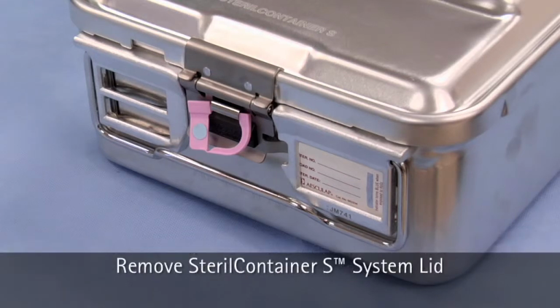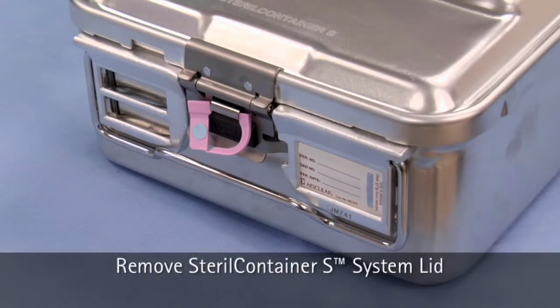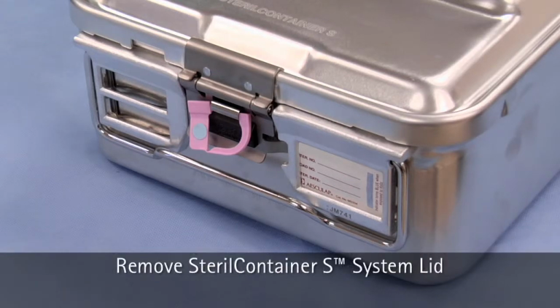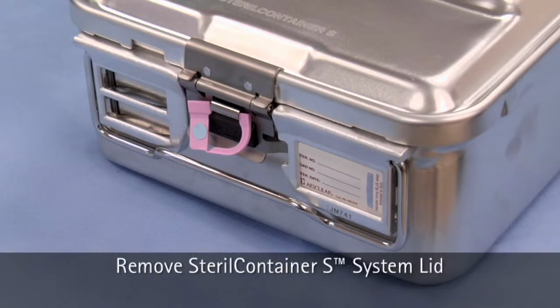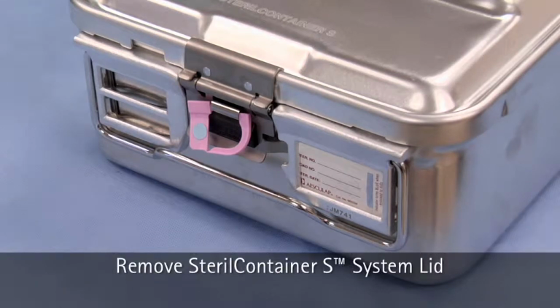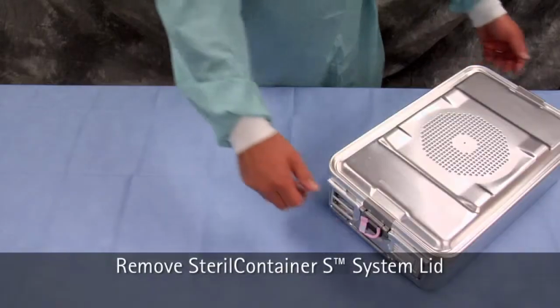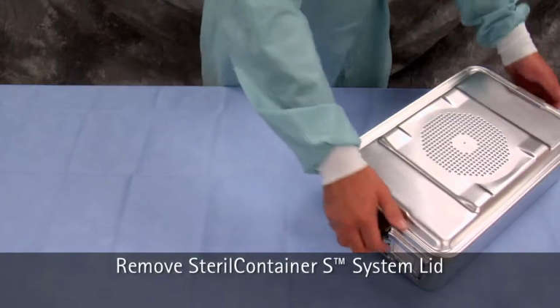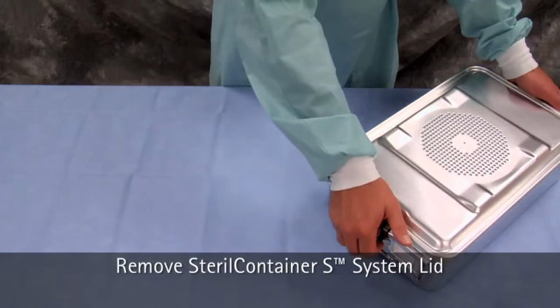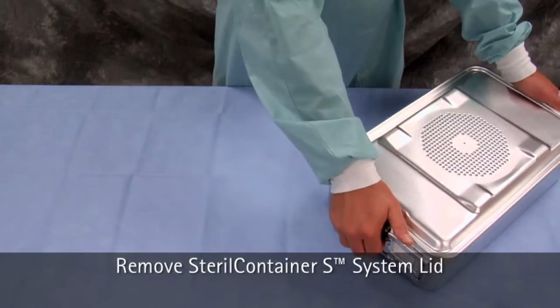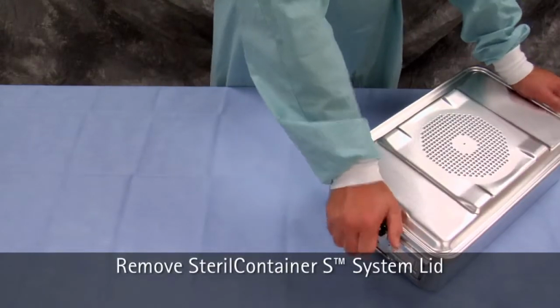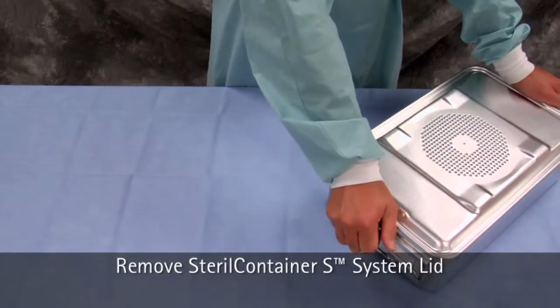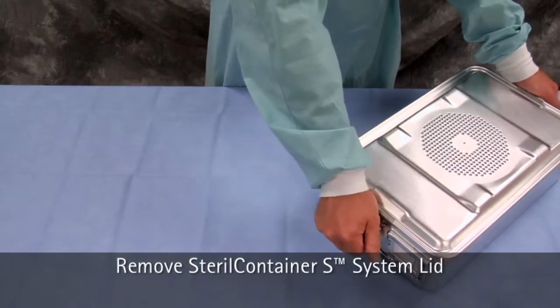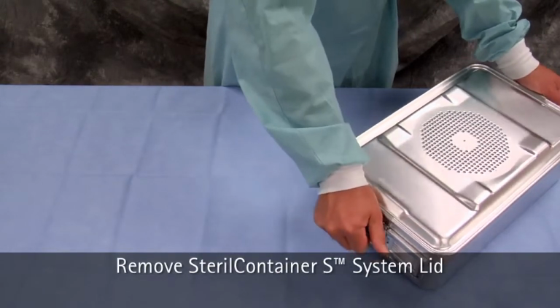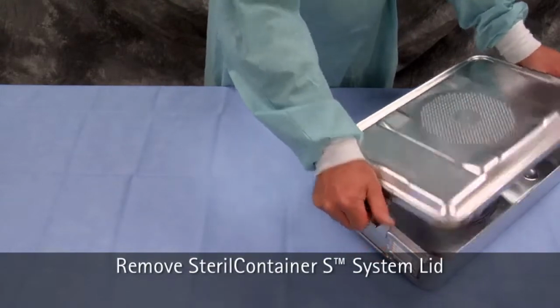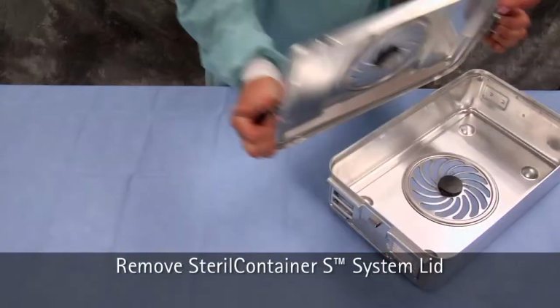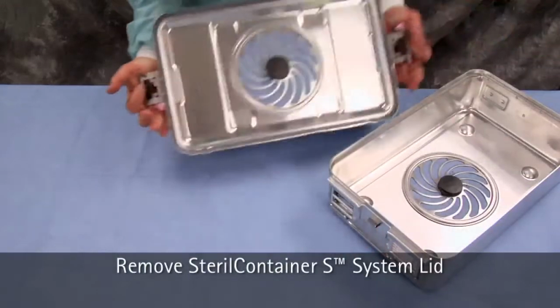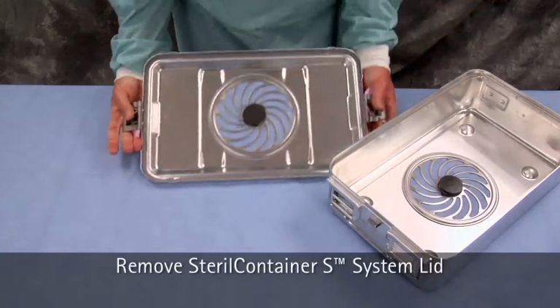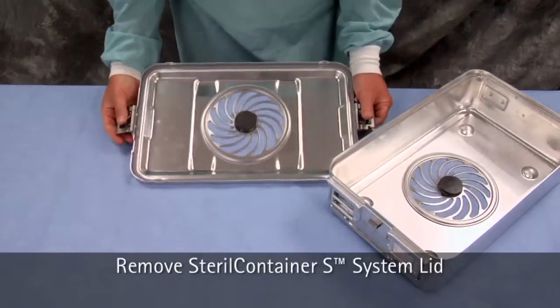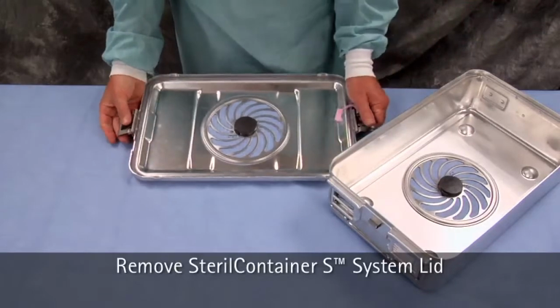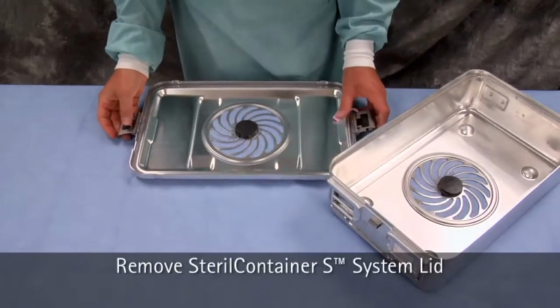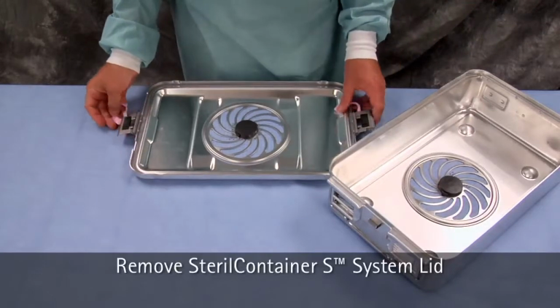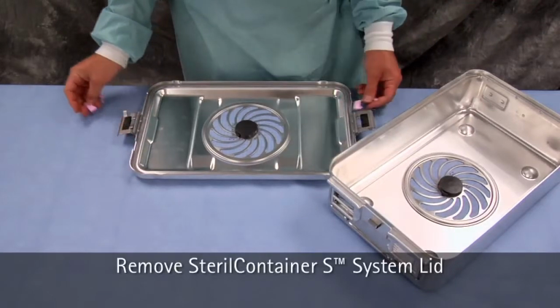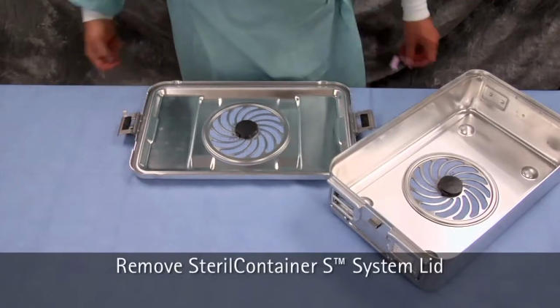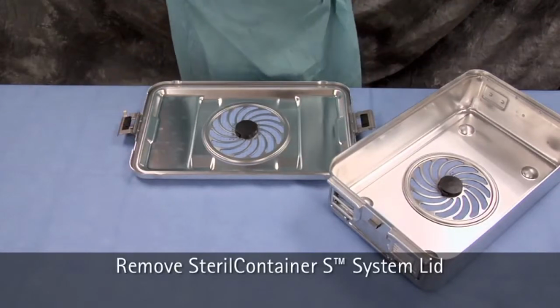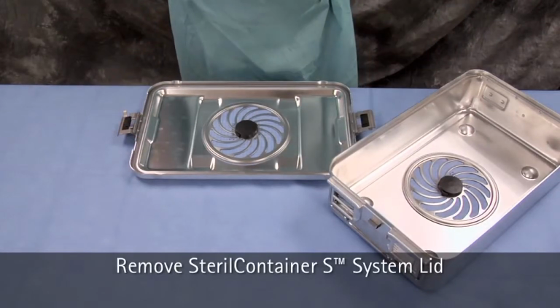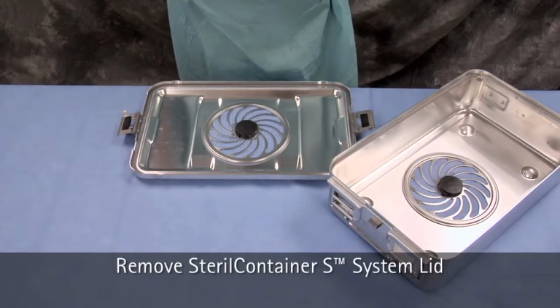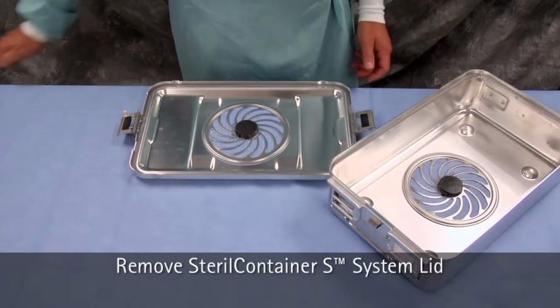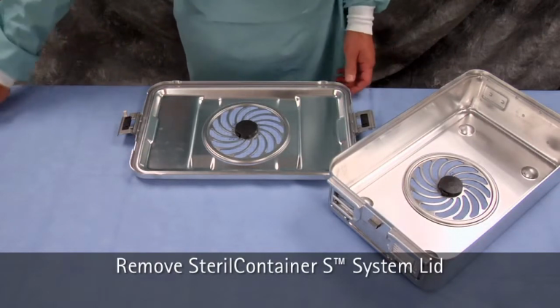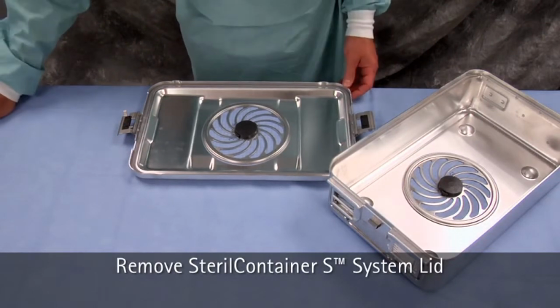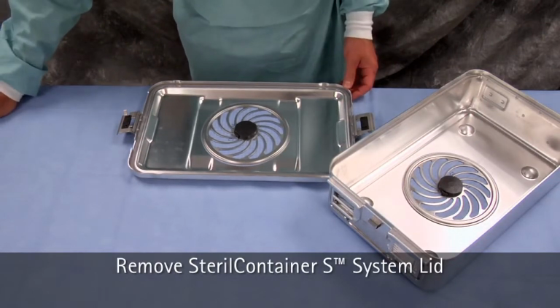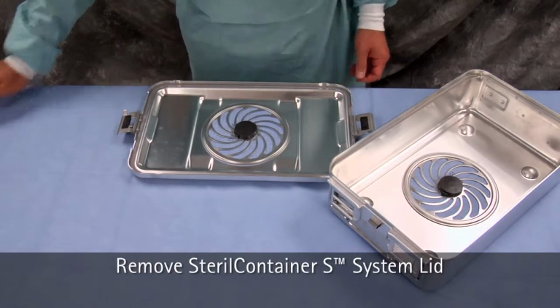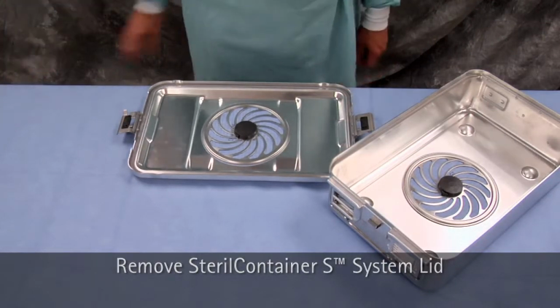Next, open the latches, which will break the tamper-proof locks. Remove the lid in one single step, making sure the container bottom is not contaminated.